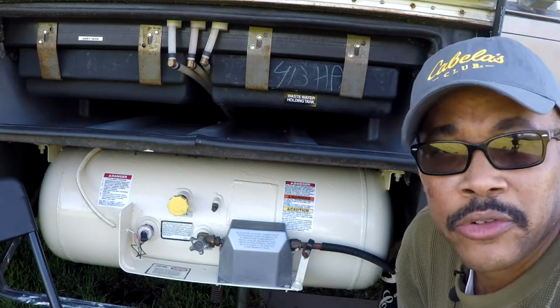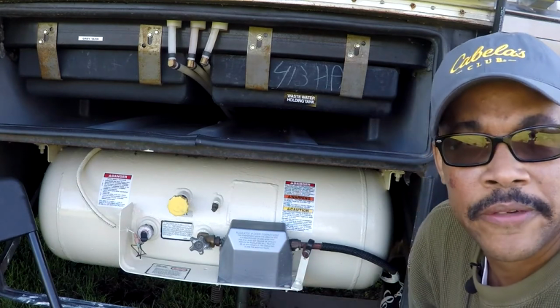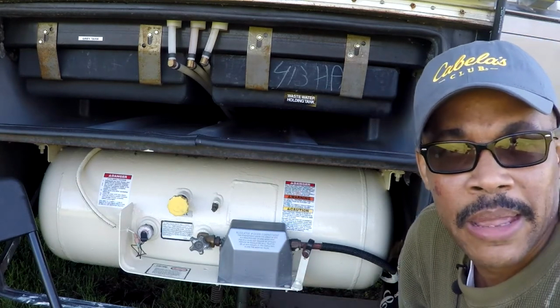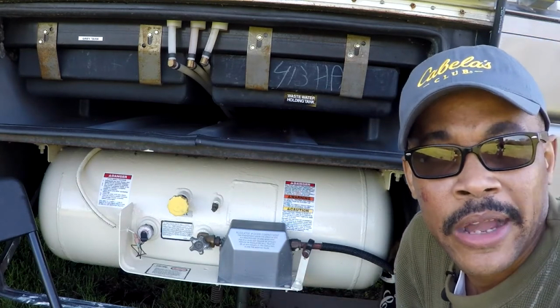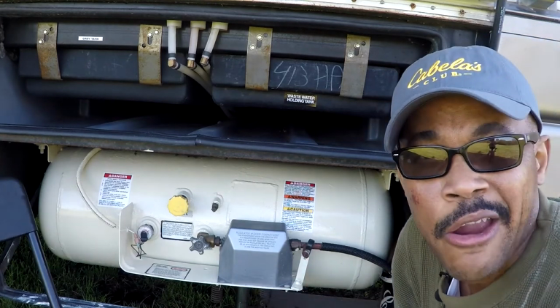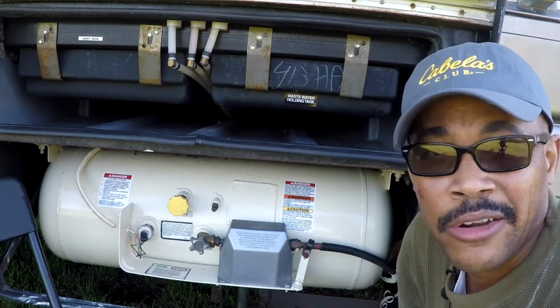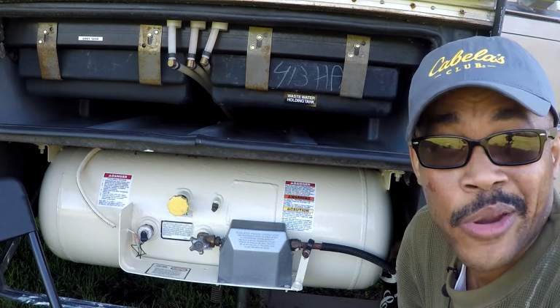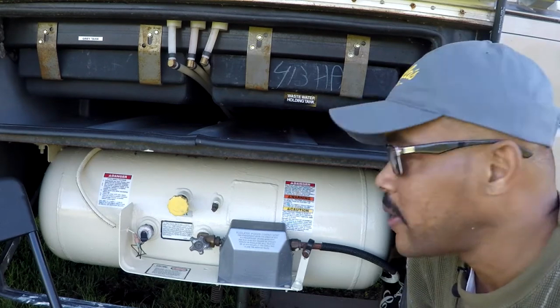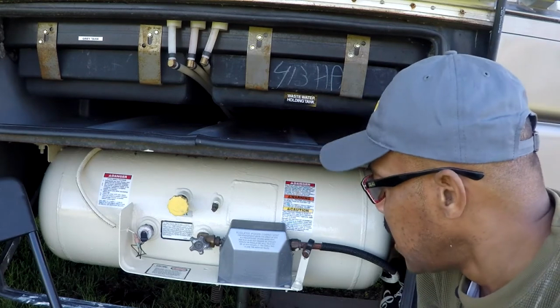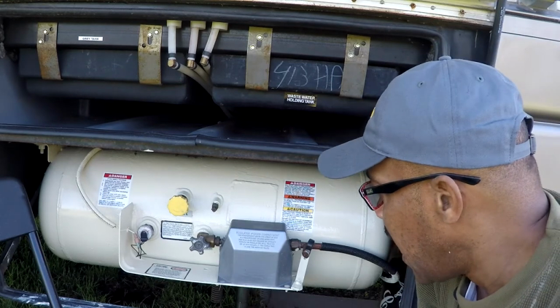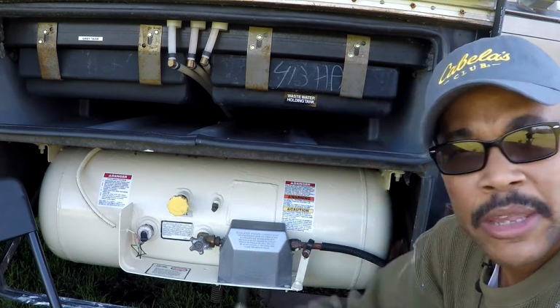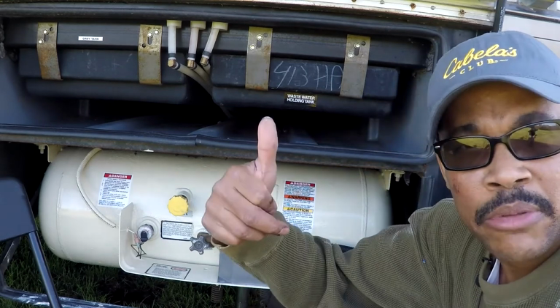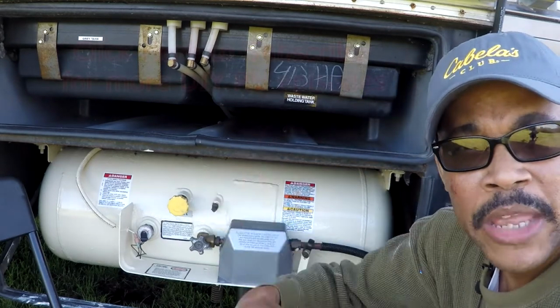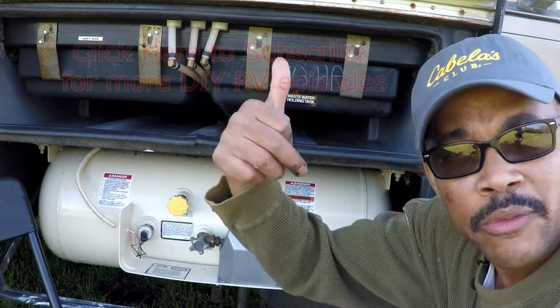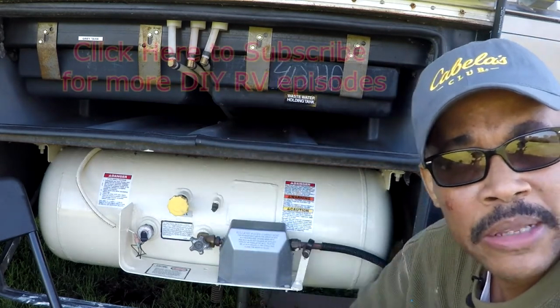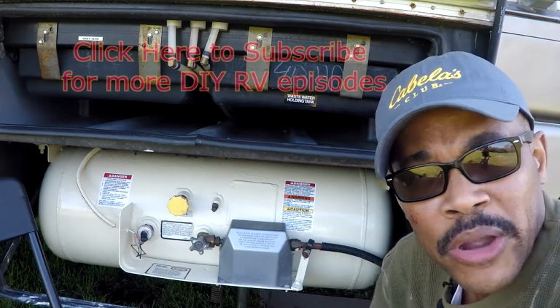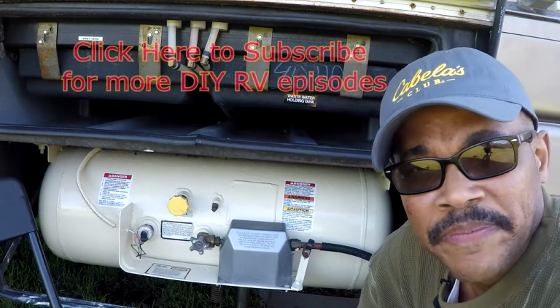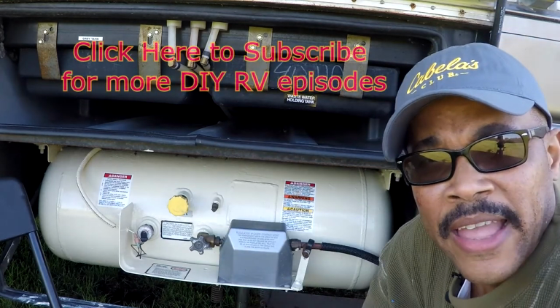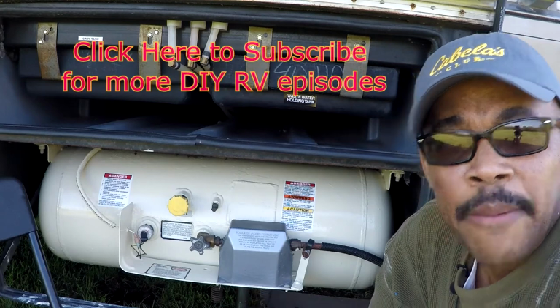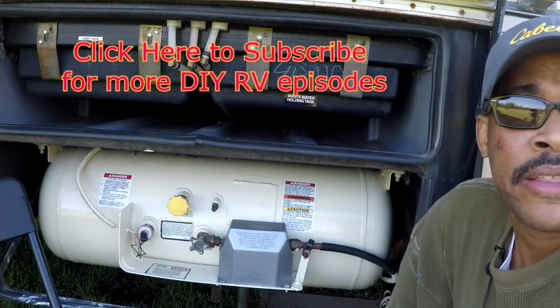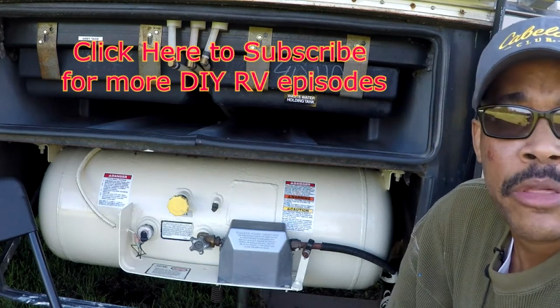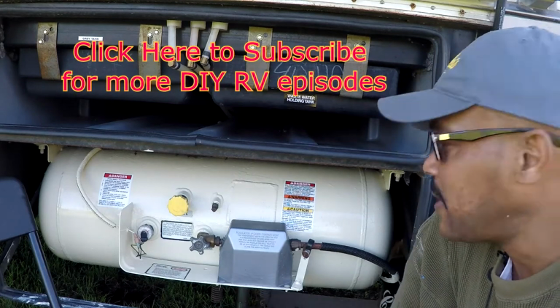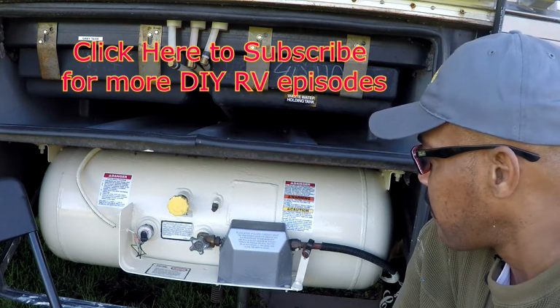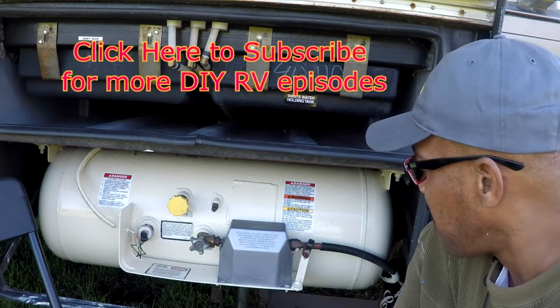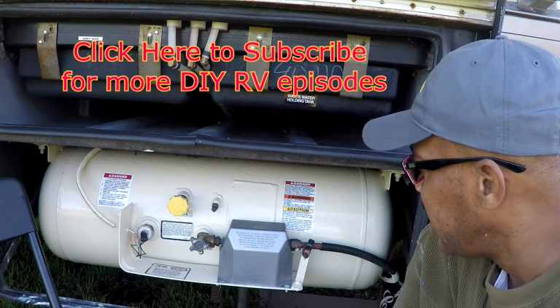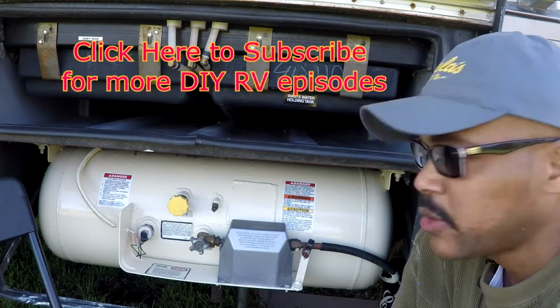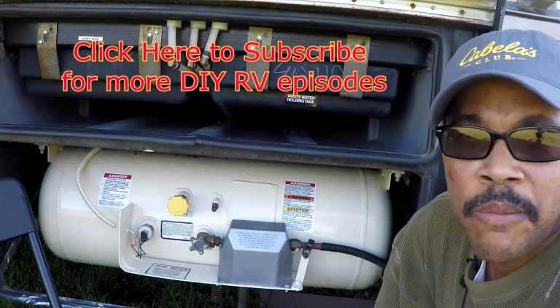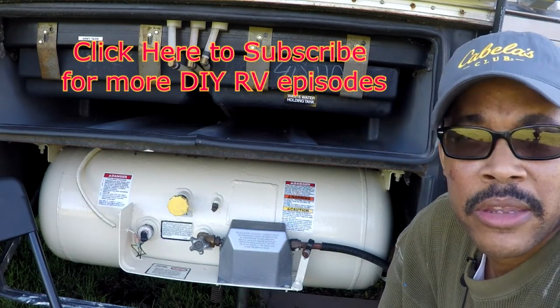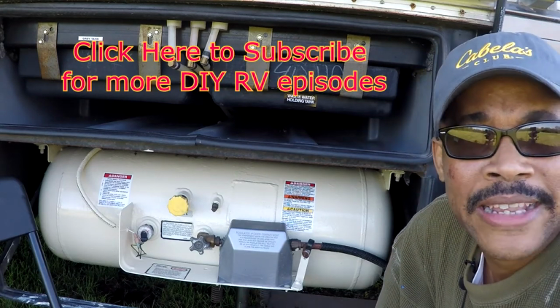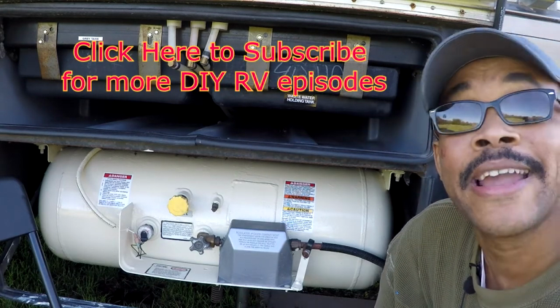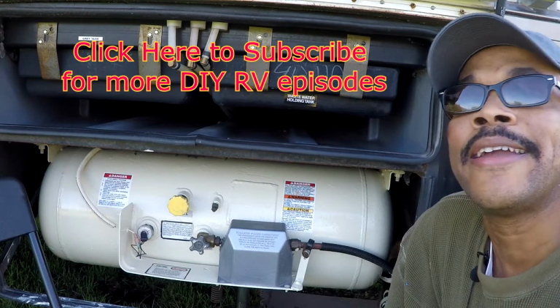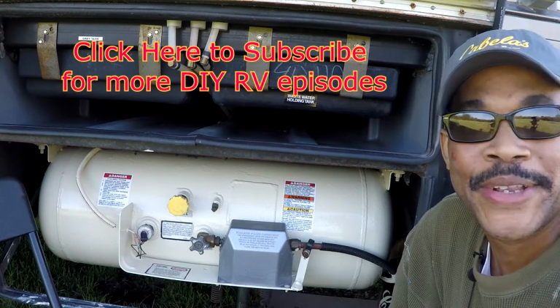You can try a different color — maybe a darker gray if you want. Give me a thumbs up and hit that subscribe button. I'll bring another episode of Tim Rover RV do-it-yourself products, tips, and ideas. You guys take care and have a great day.